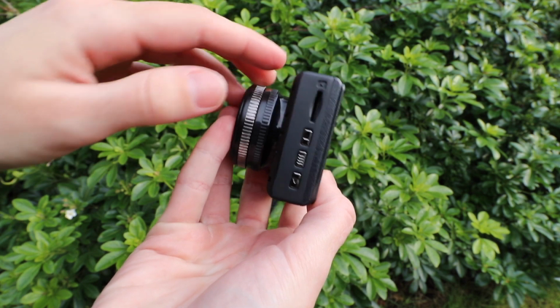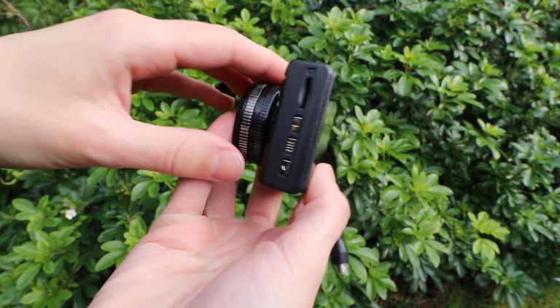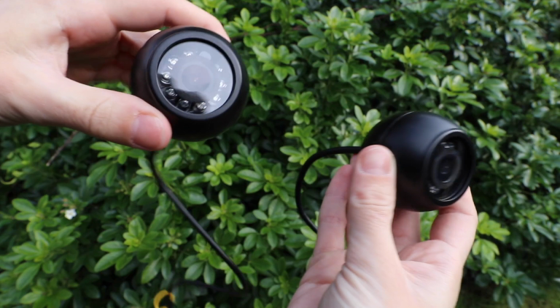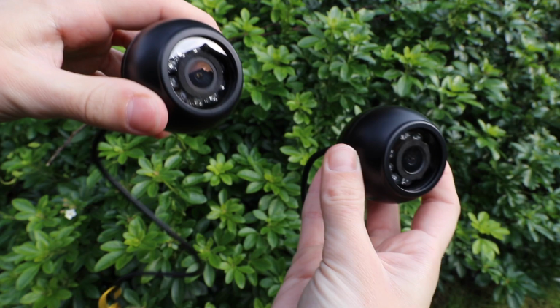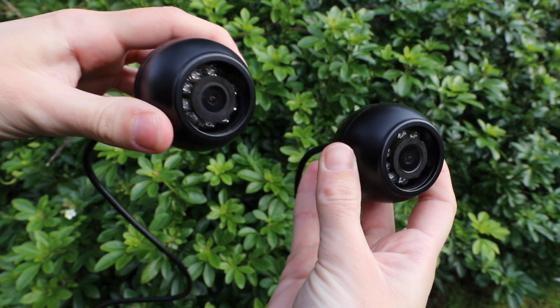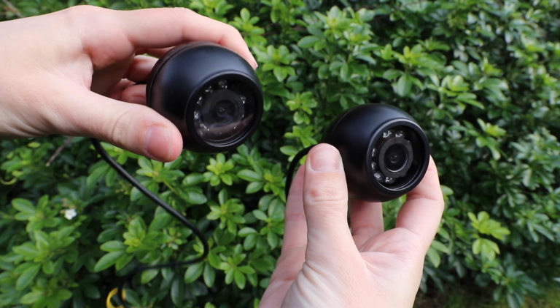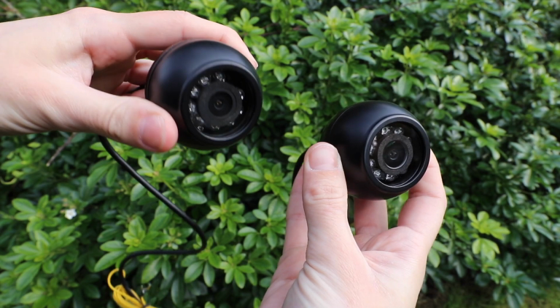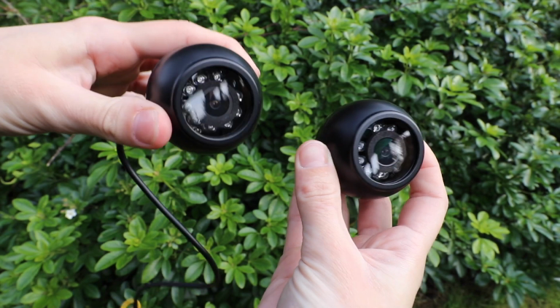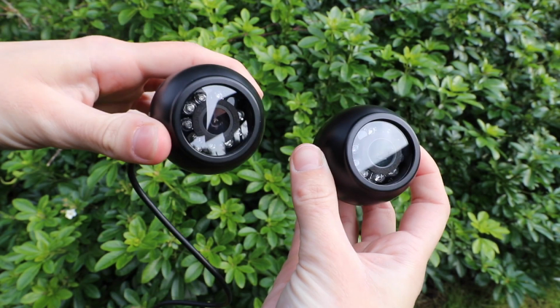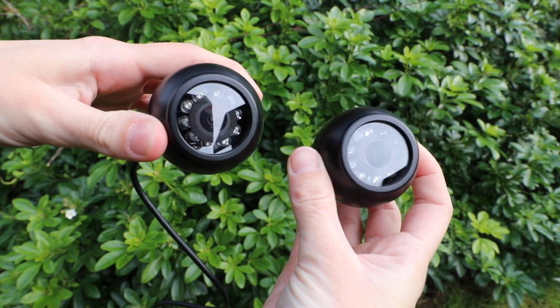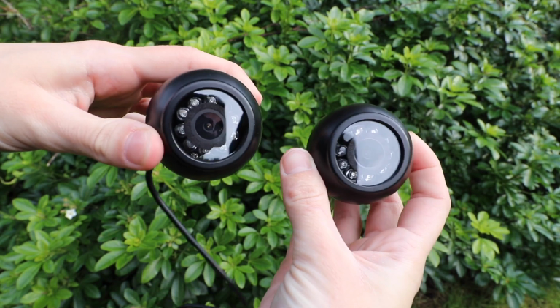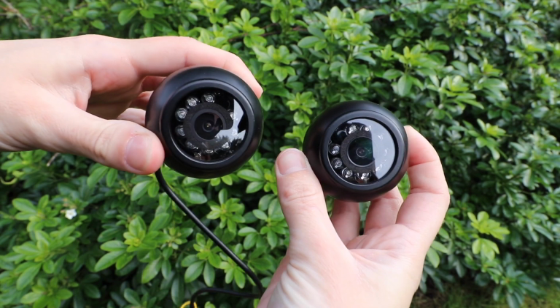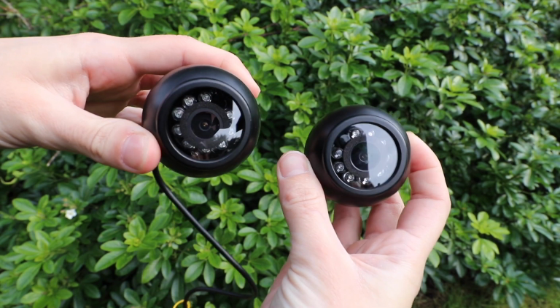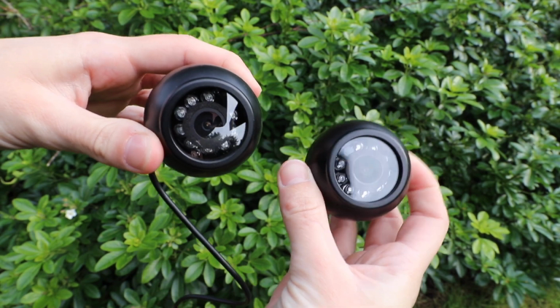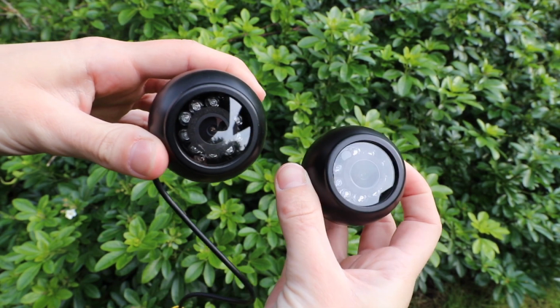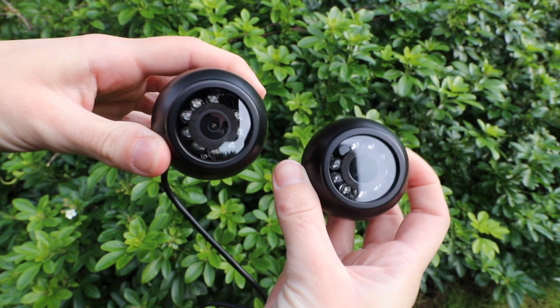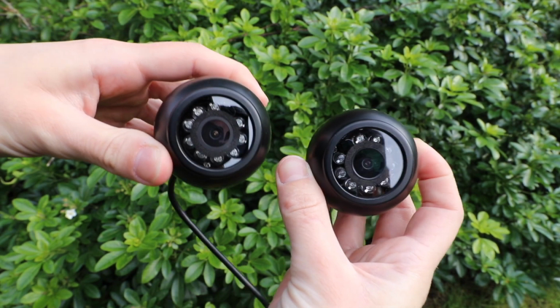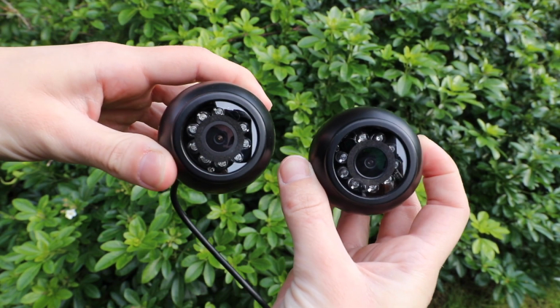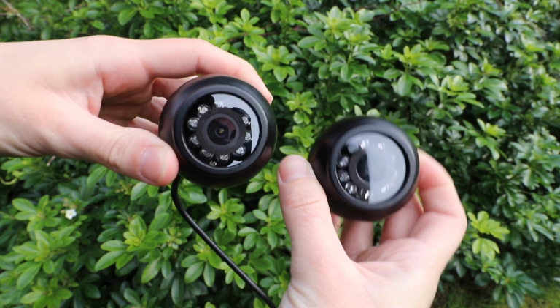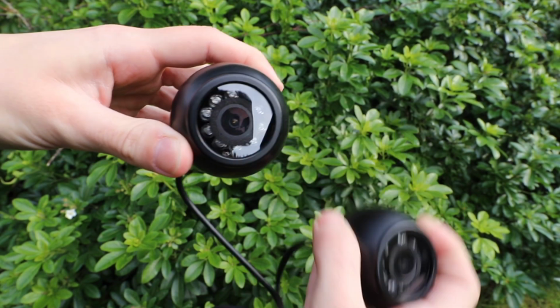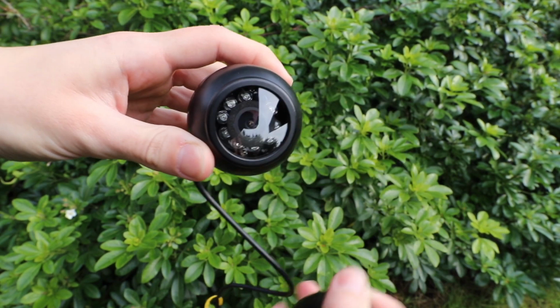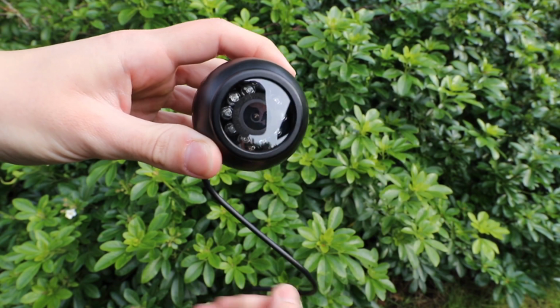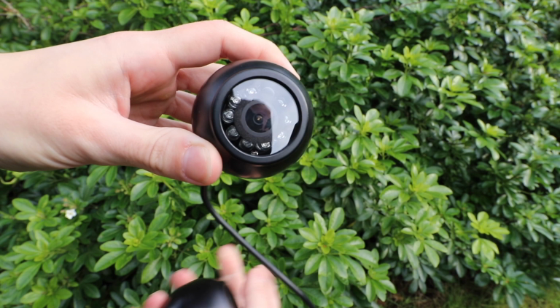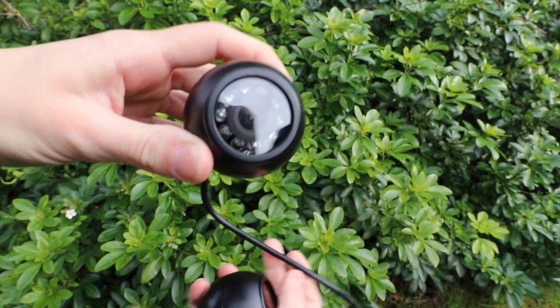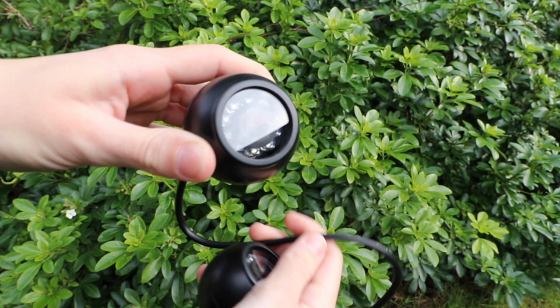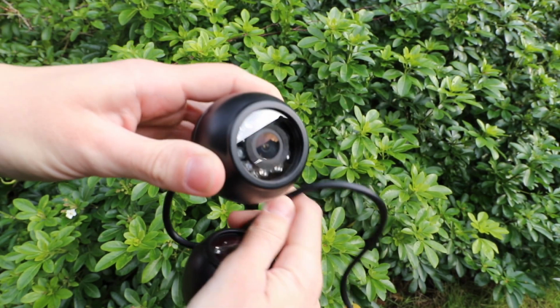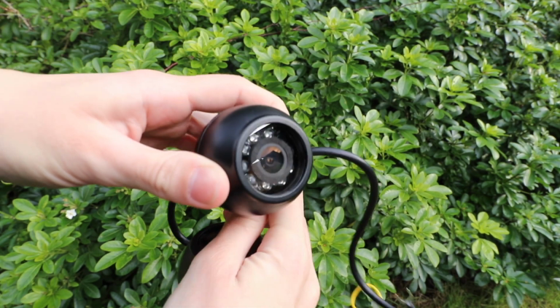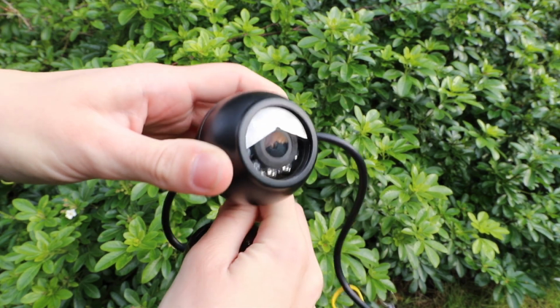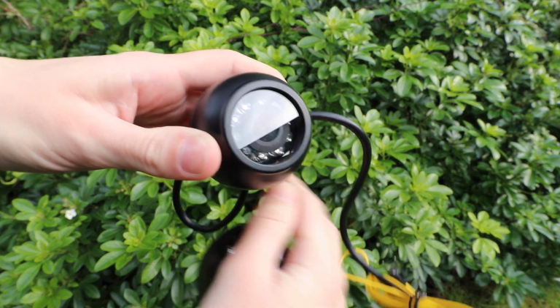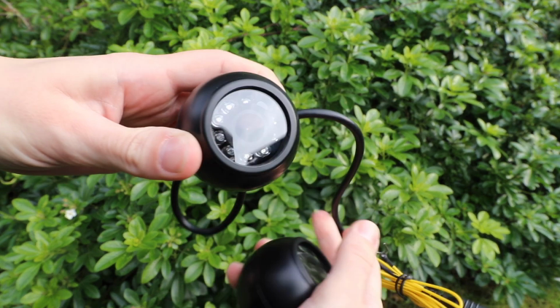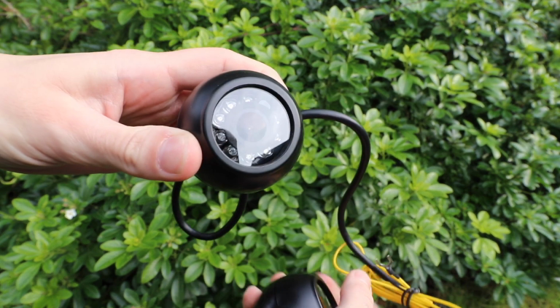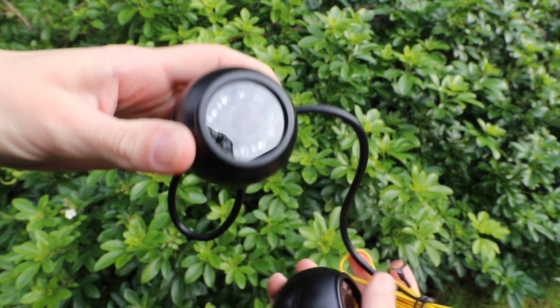The two smaller cameras are also weatherproof, so they can be mounted to the outside of your car with no issues, and overall I'm pleased with the build quality on all three of the cameras.